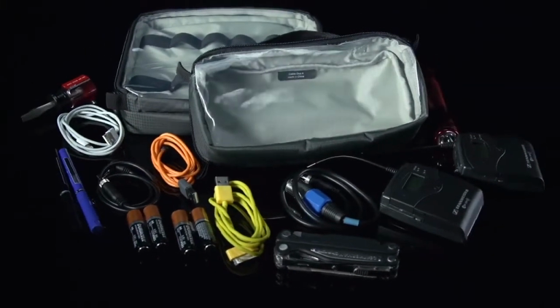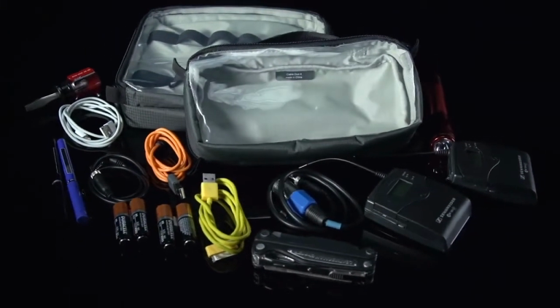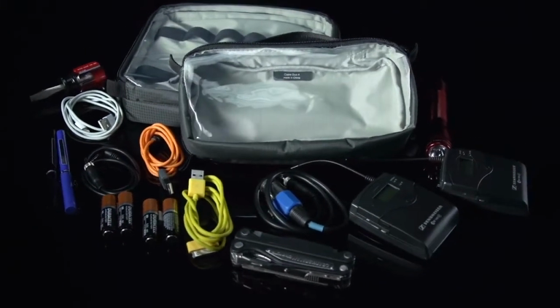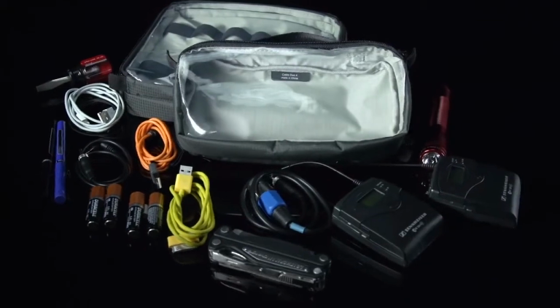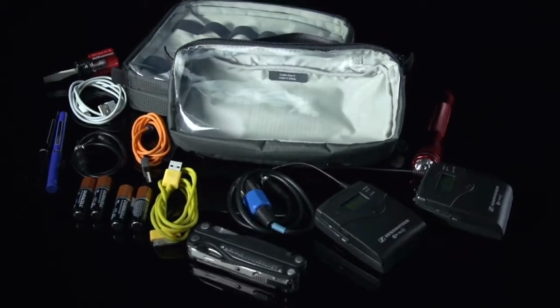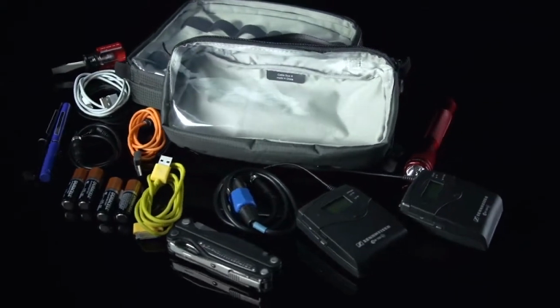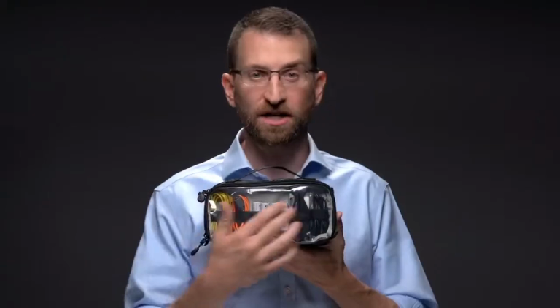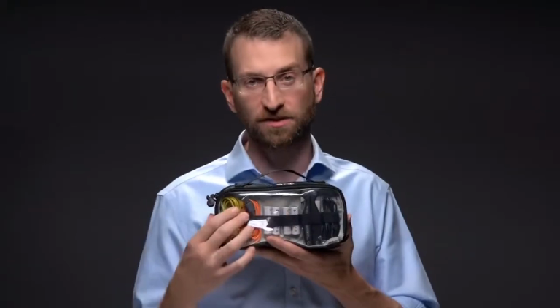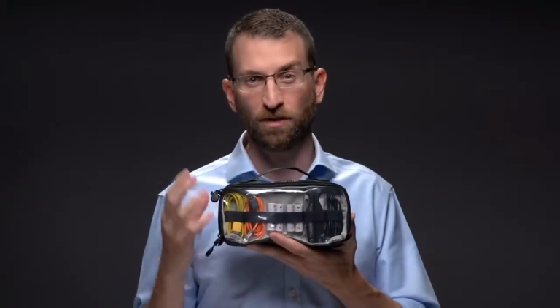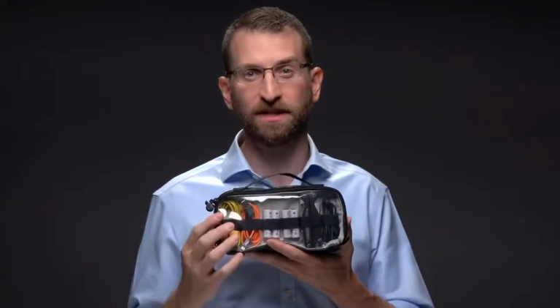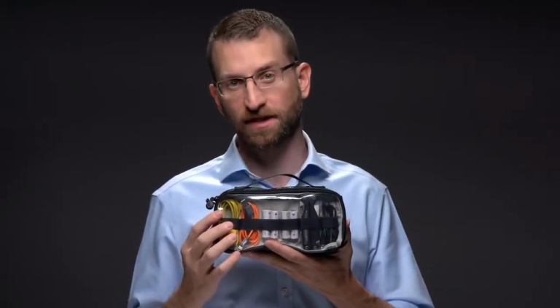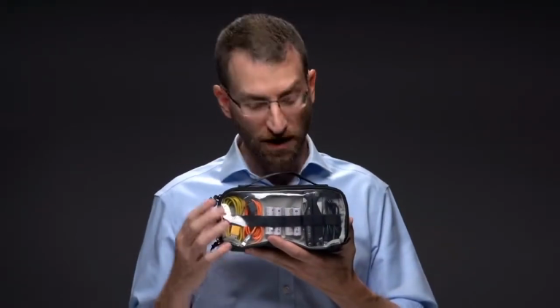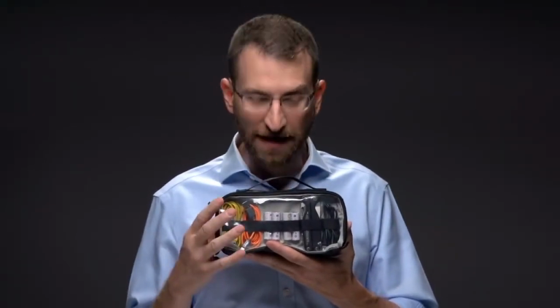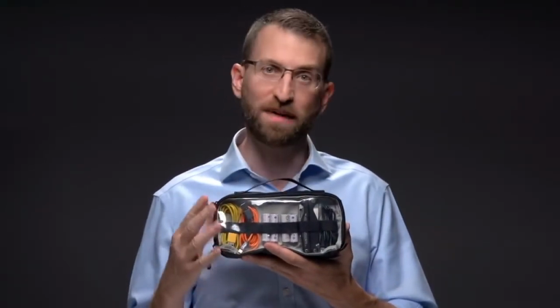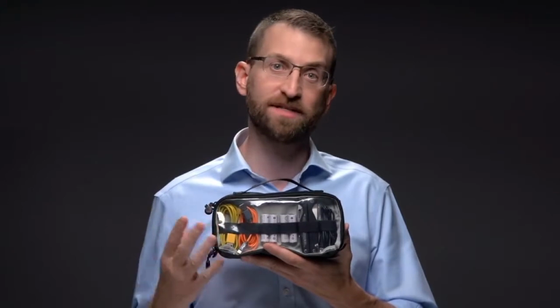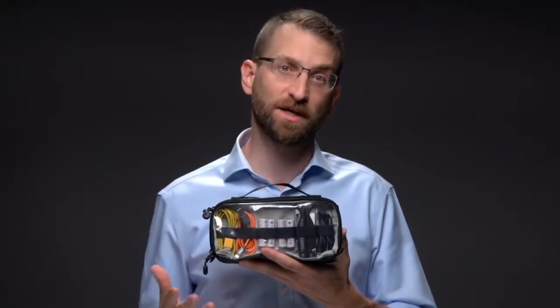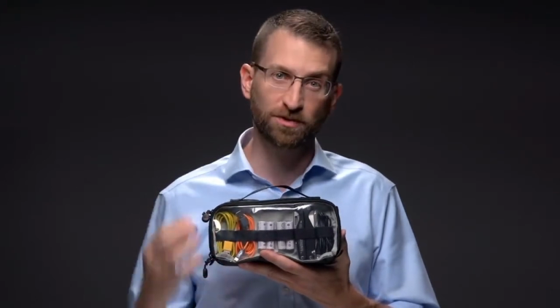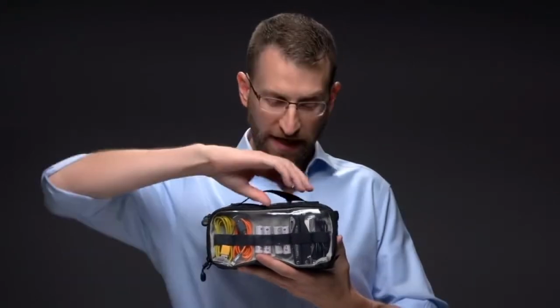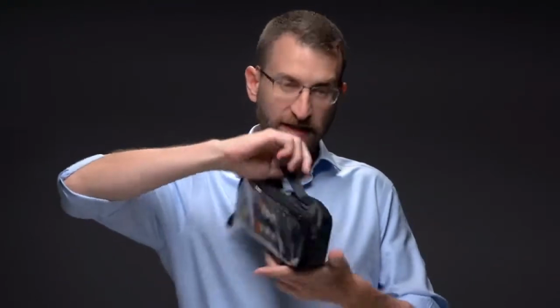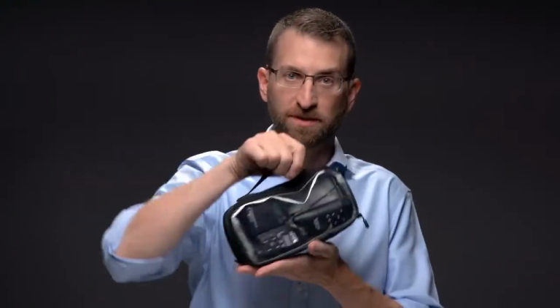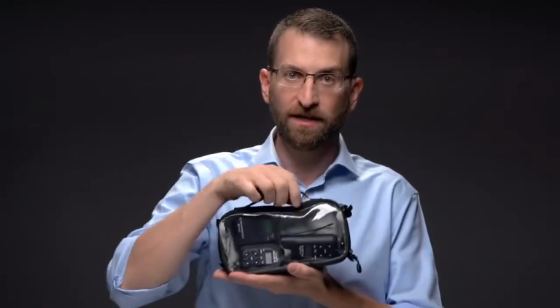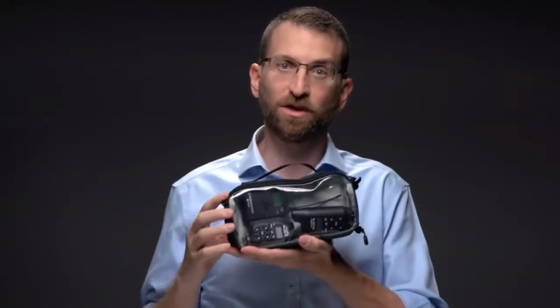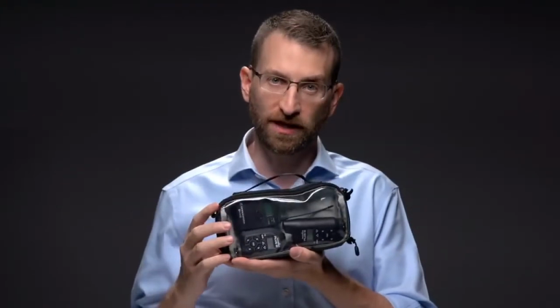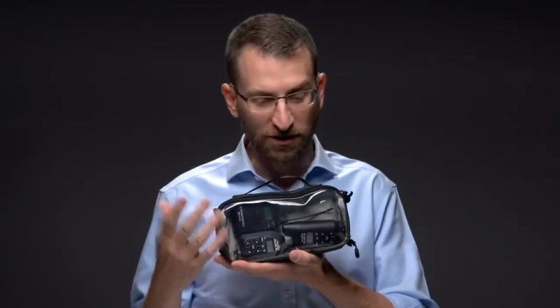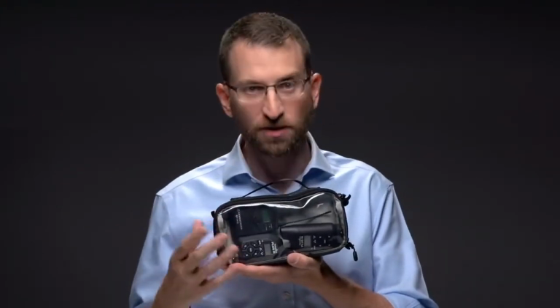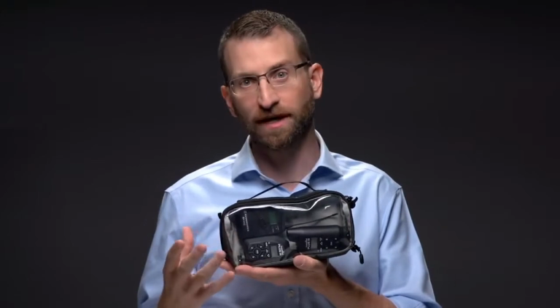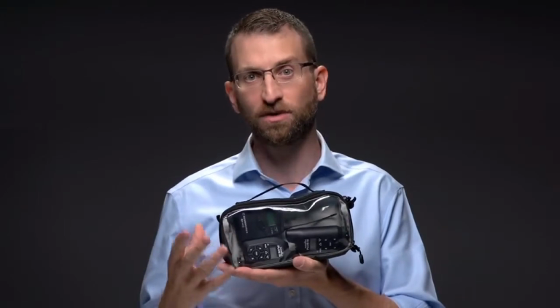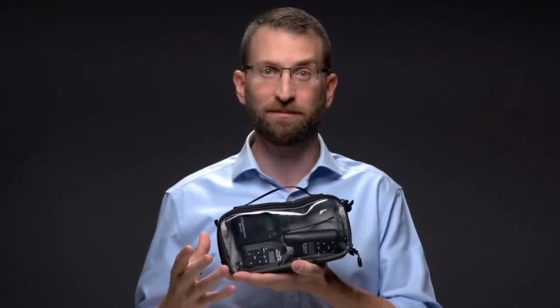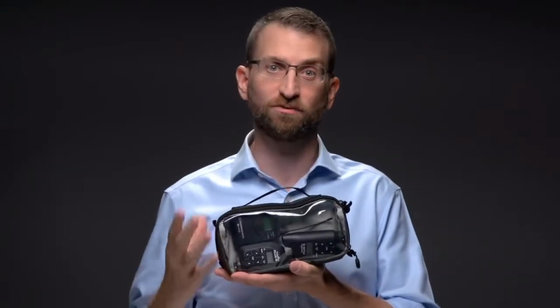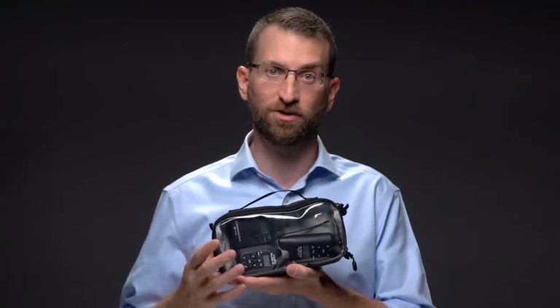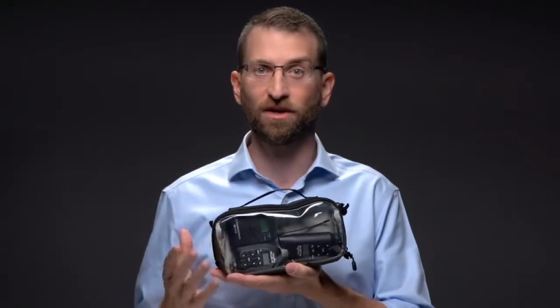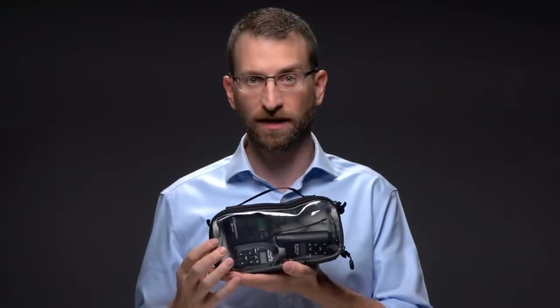The Duo is so named because it has two sides: a shallow side with built-in elastic loops for cables, batteries, and smaller tools, and a deeper side for larger items like chargers, microphones, light meters, radio triggers, and hard drives.